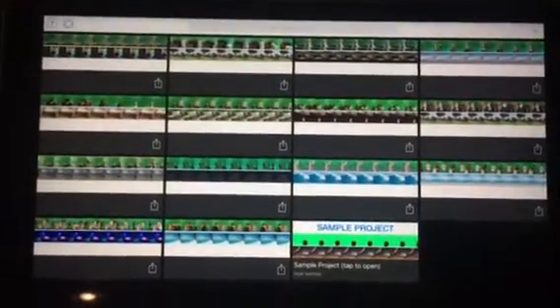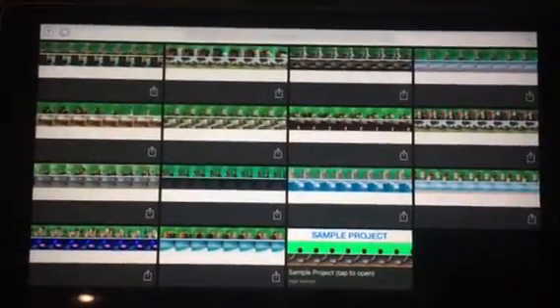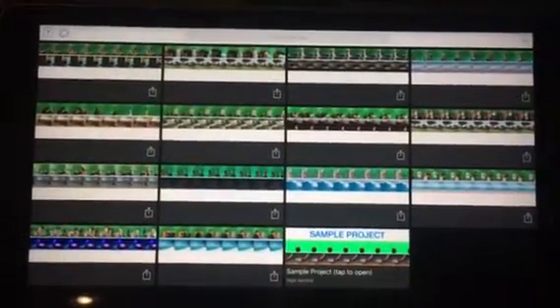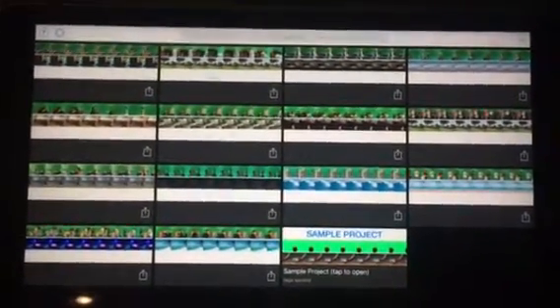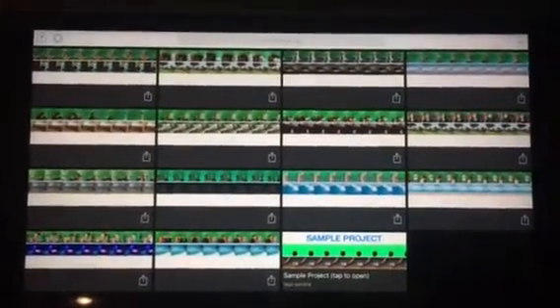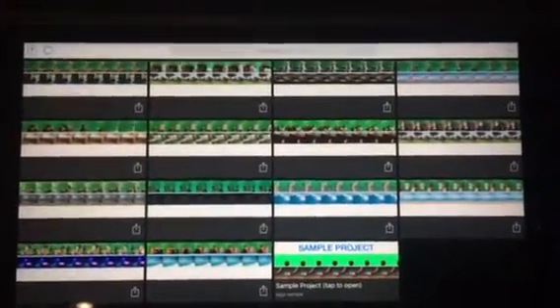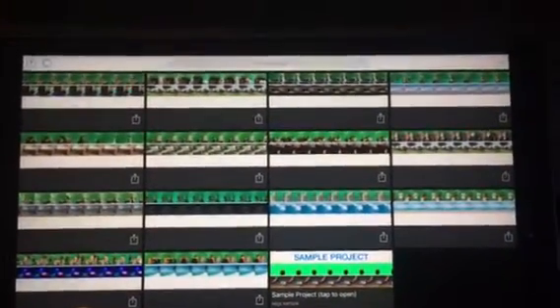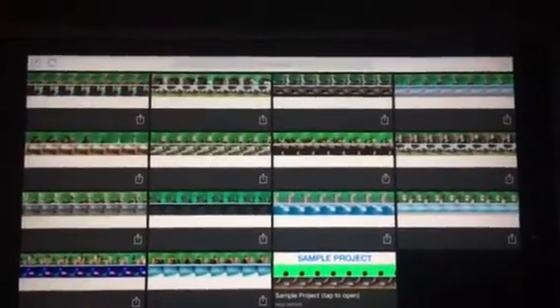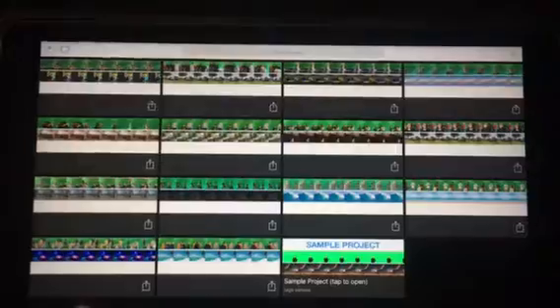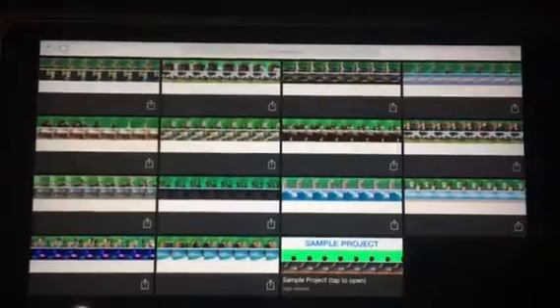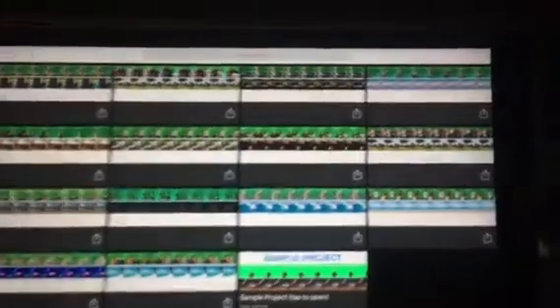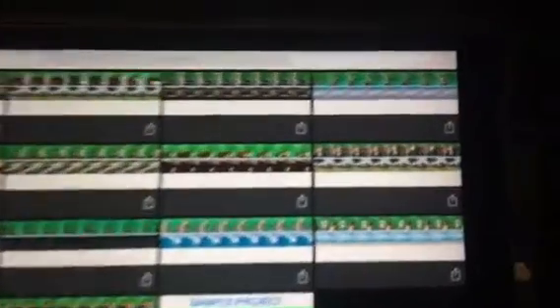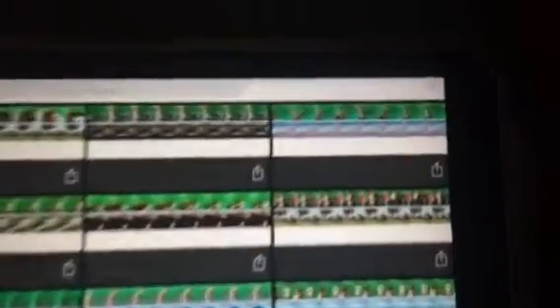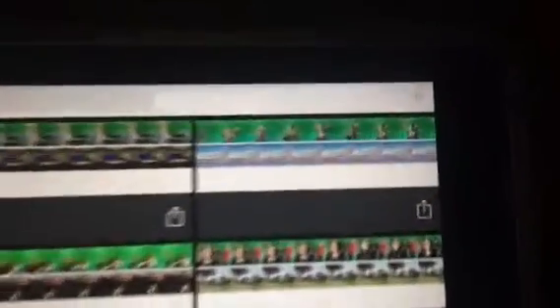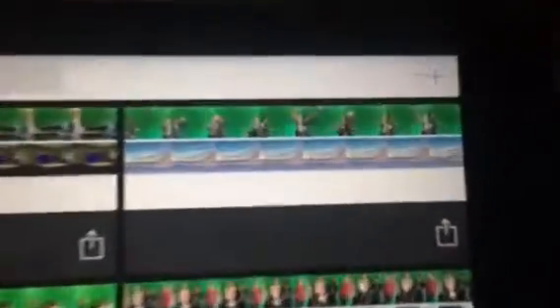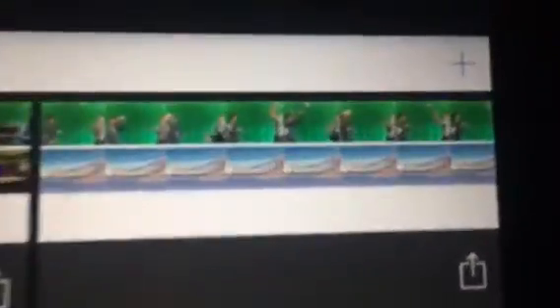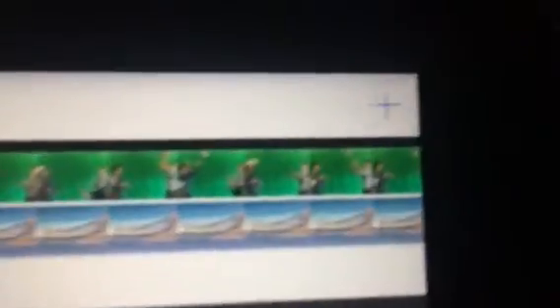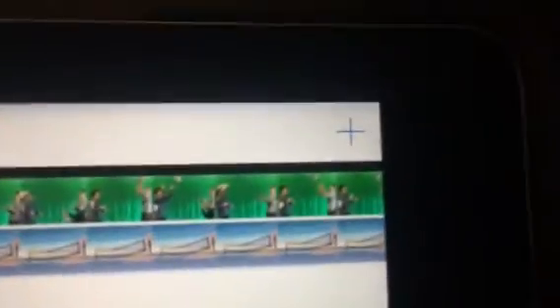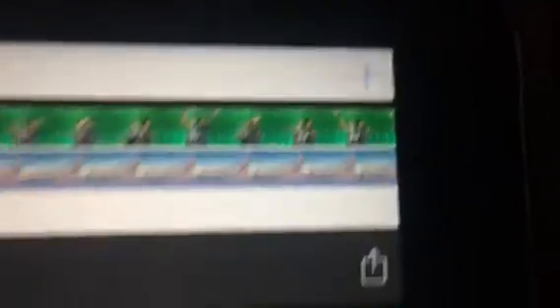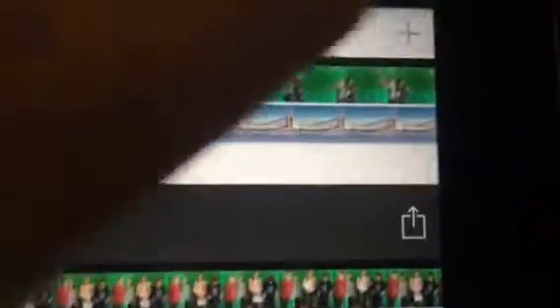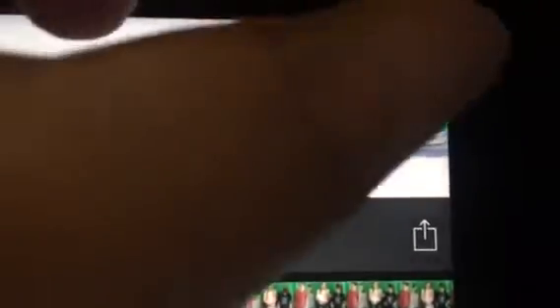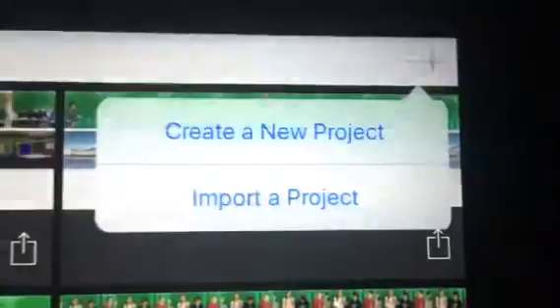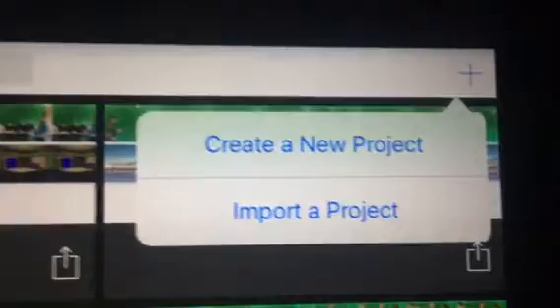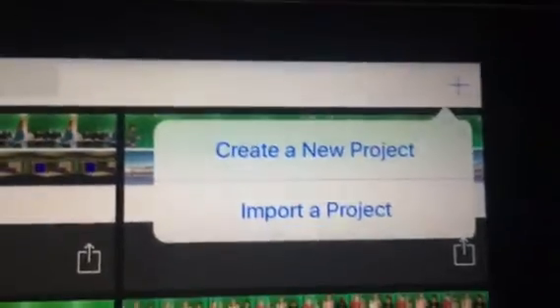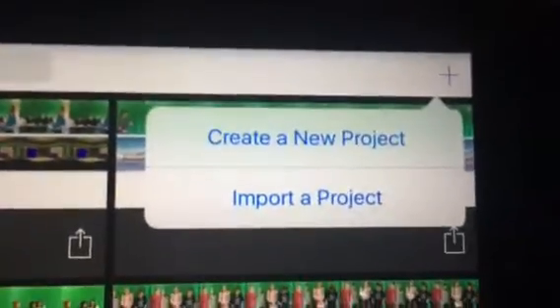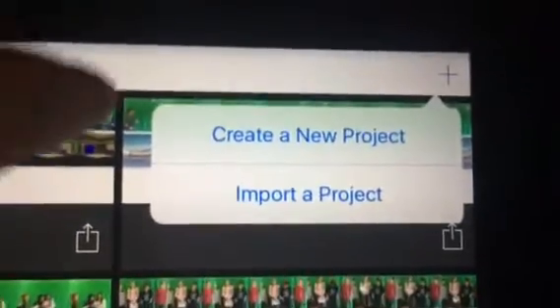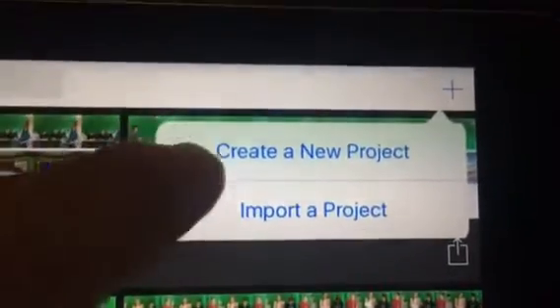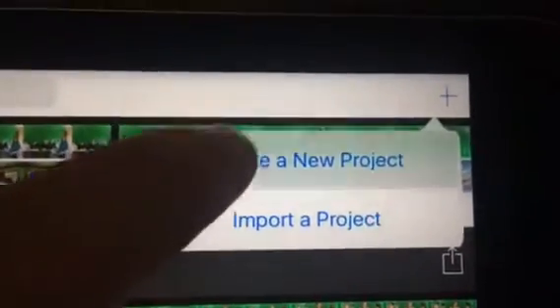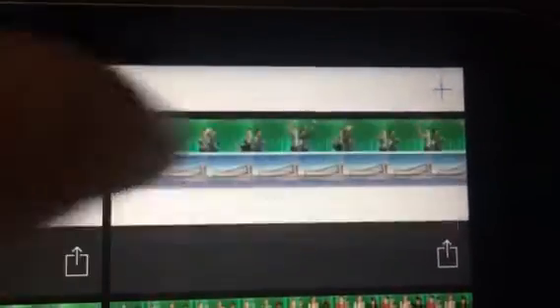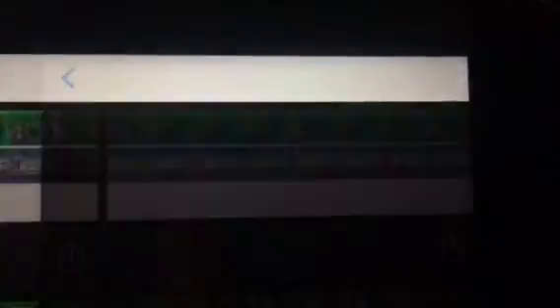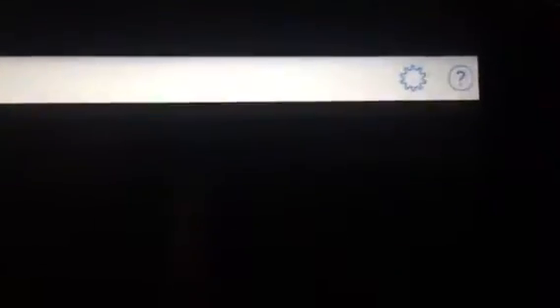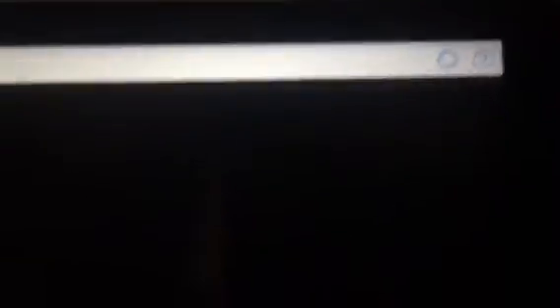Once I get to this page, these are all my projects. I want to create a new project, so I'm looking in the upper right hand corner and I'm going to click the plus sign and create a new video.